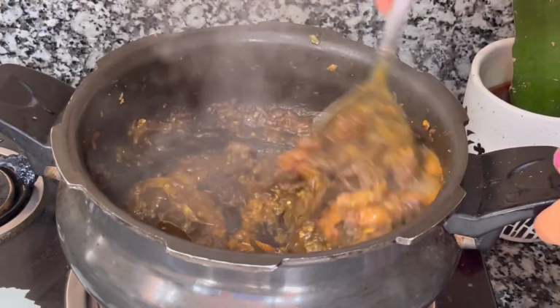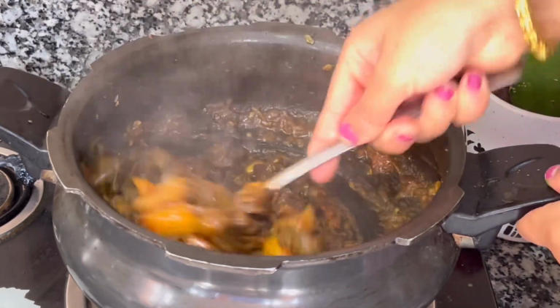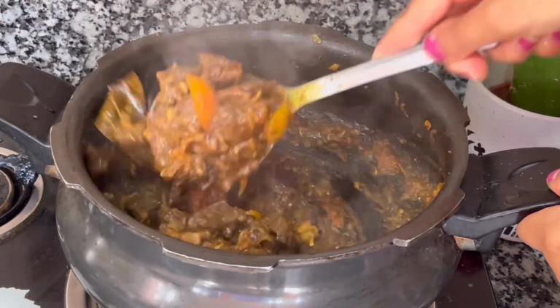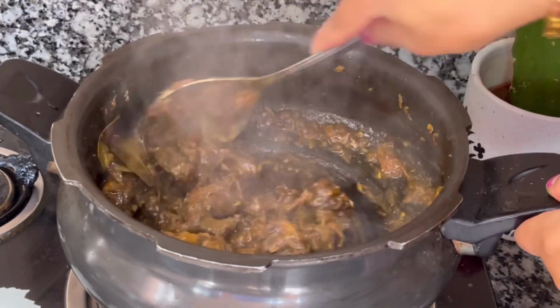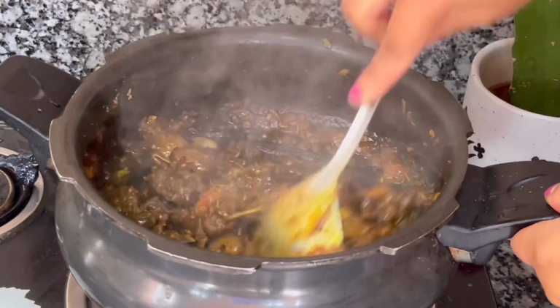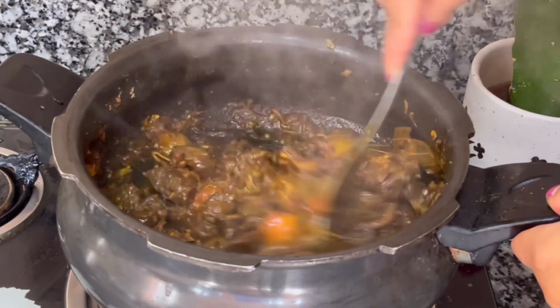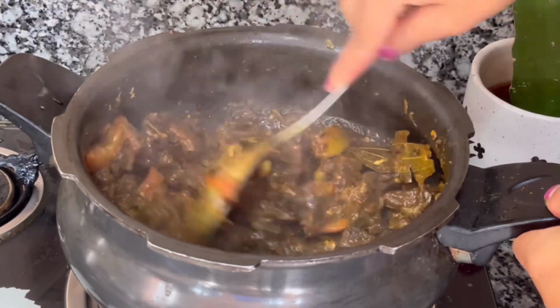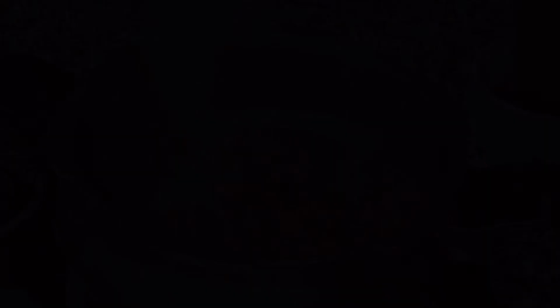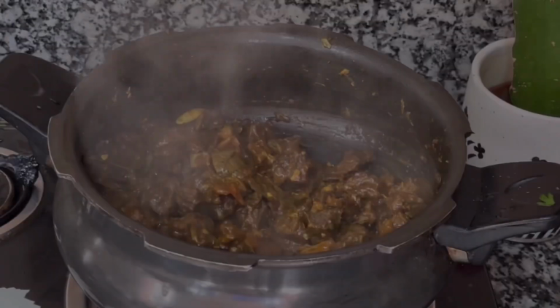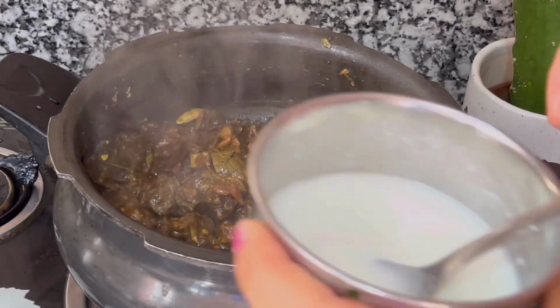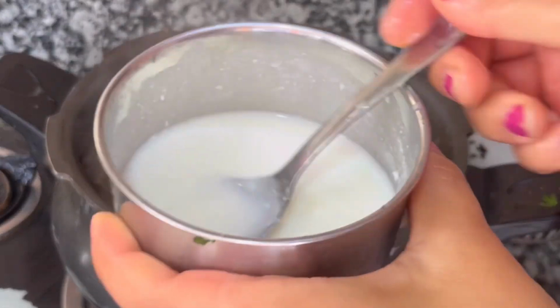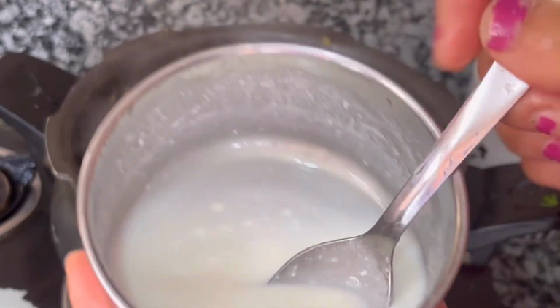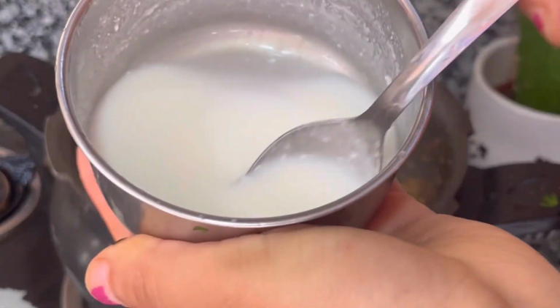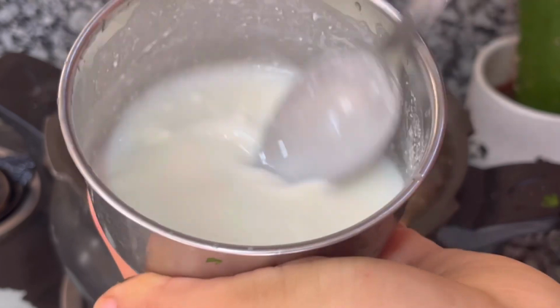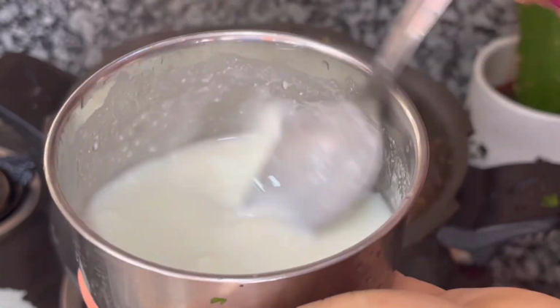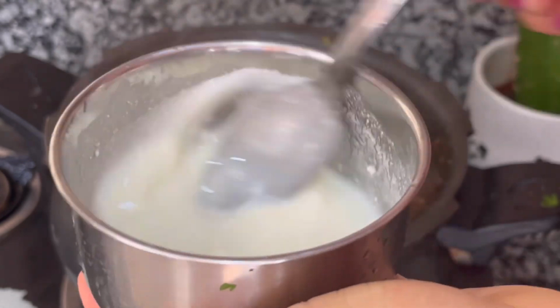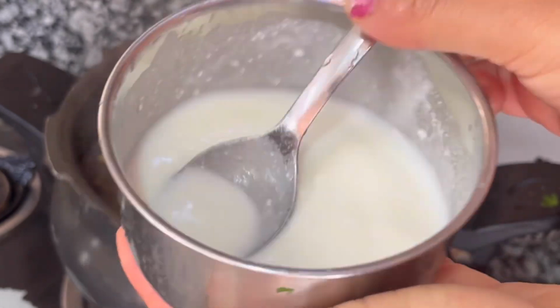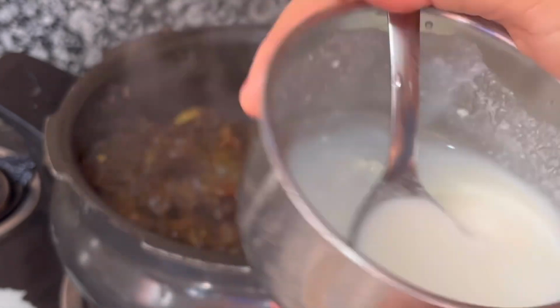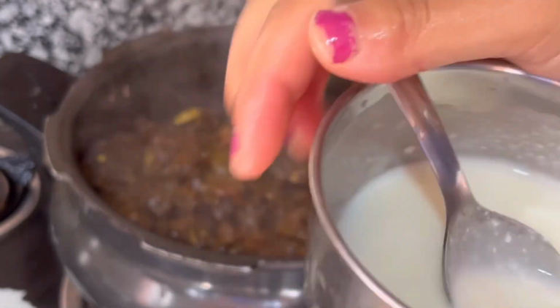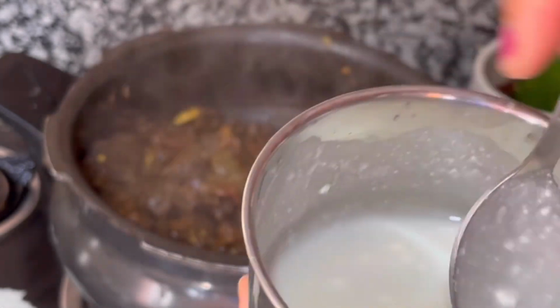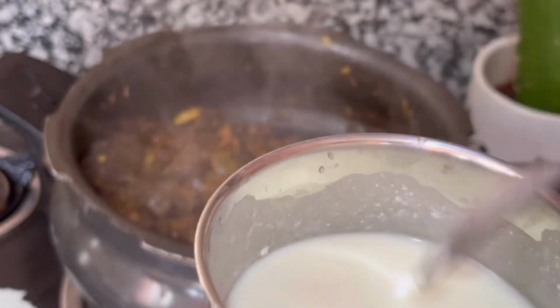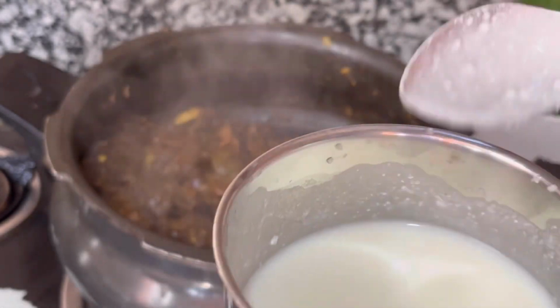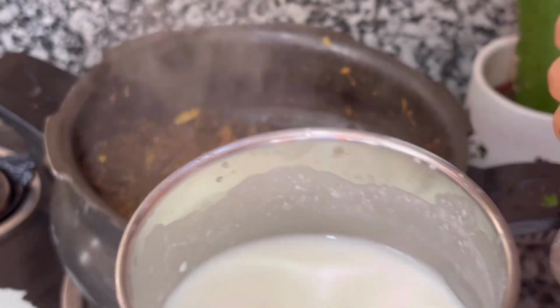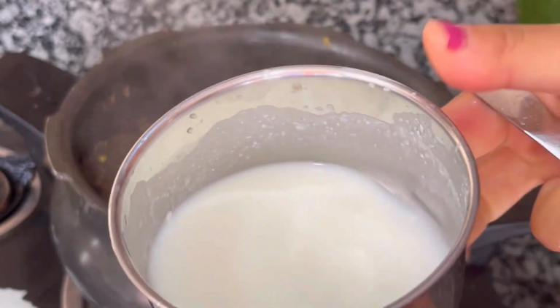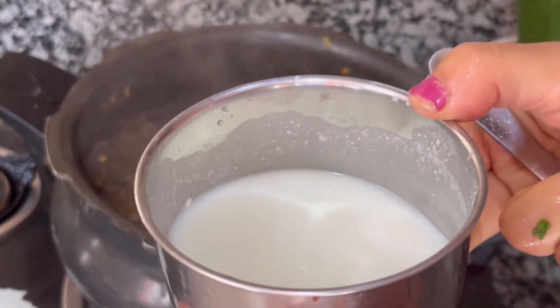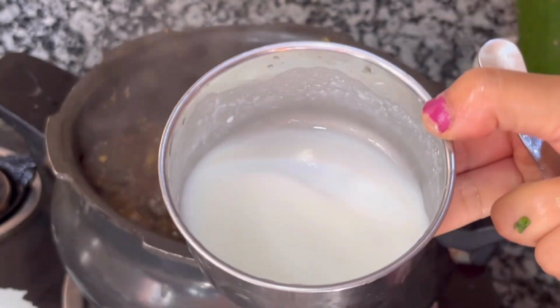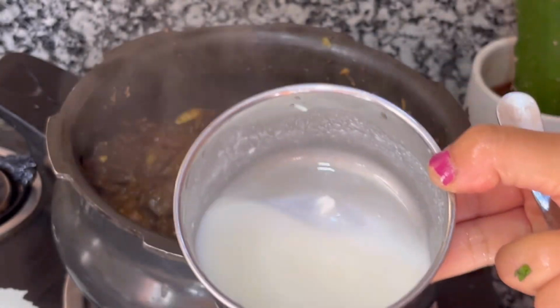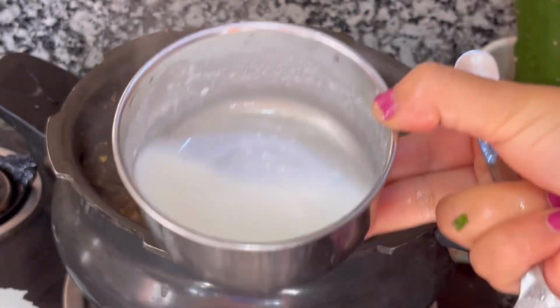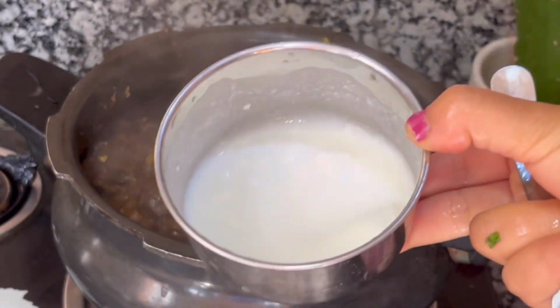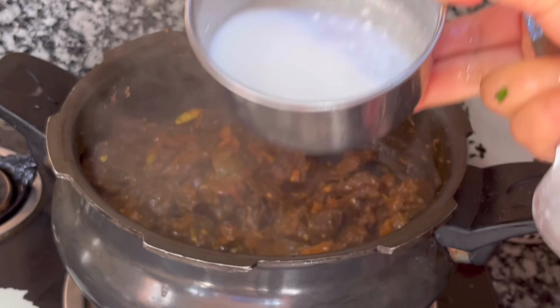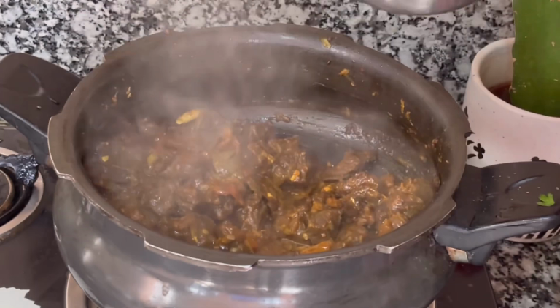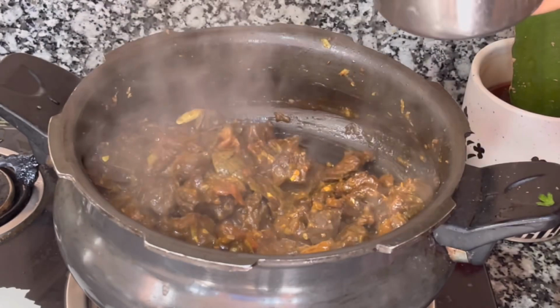You can use the main ingredient for flavor.